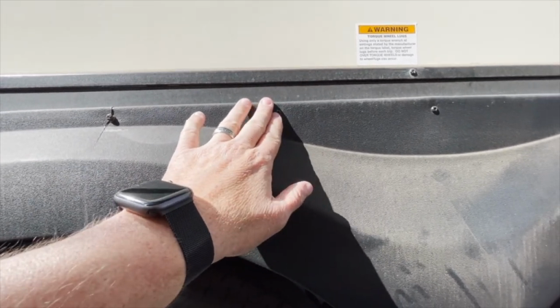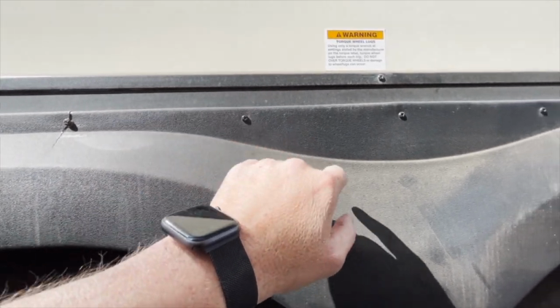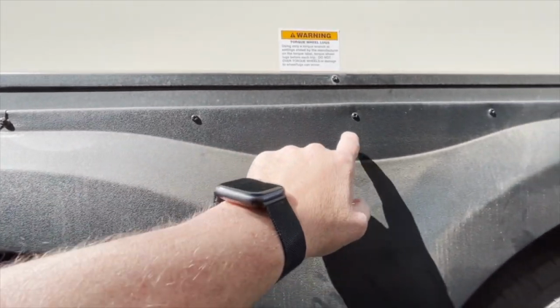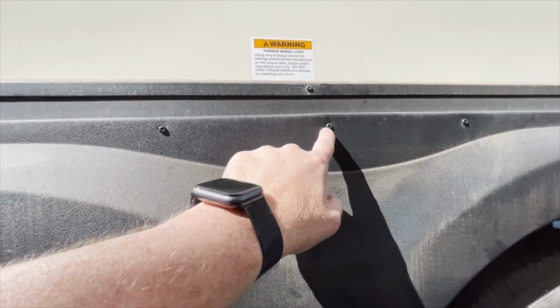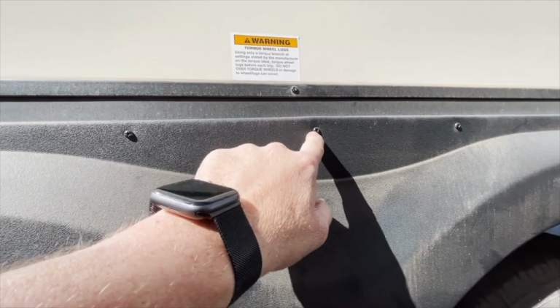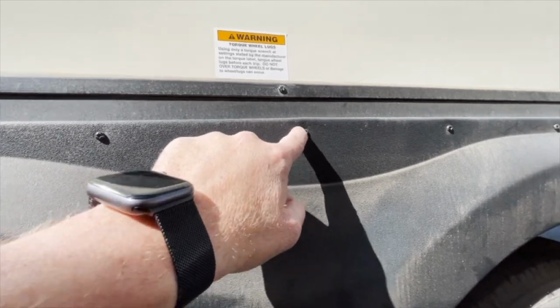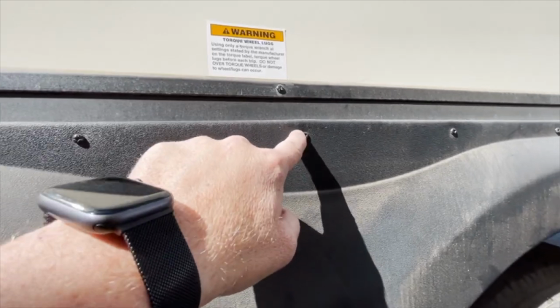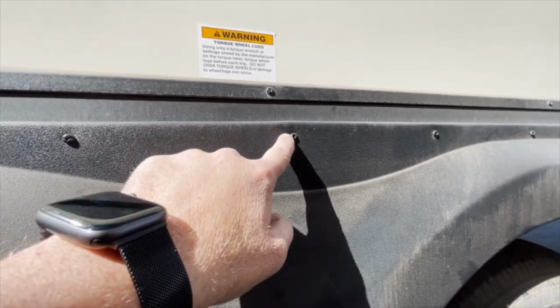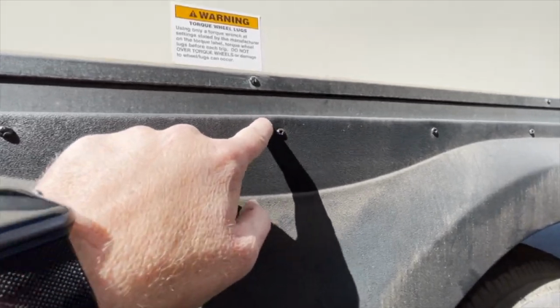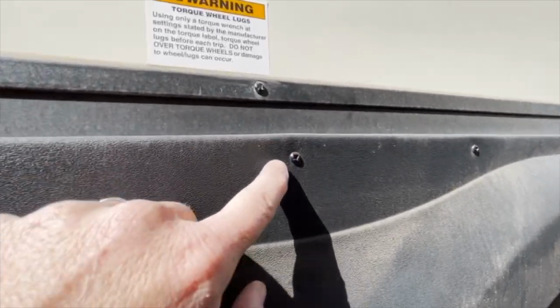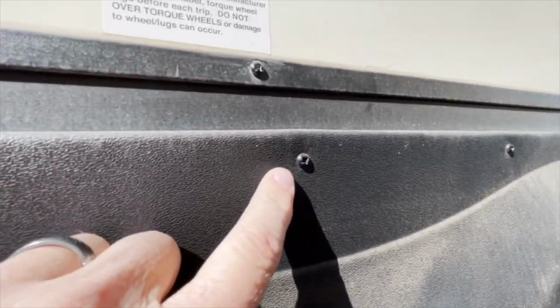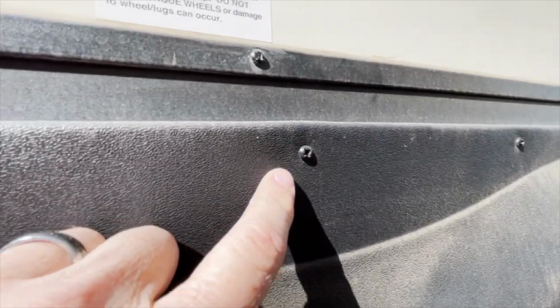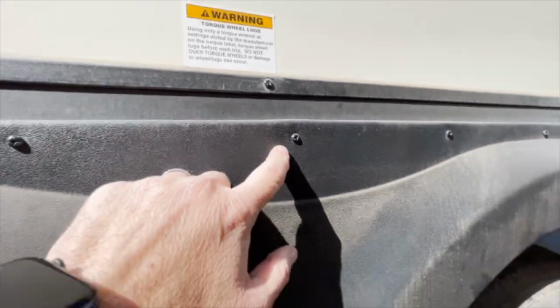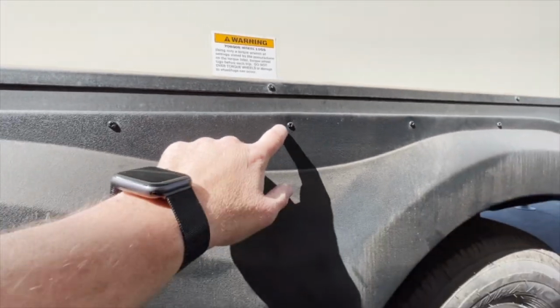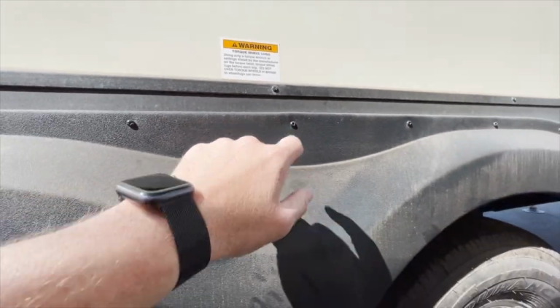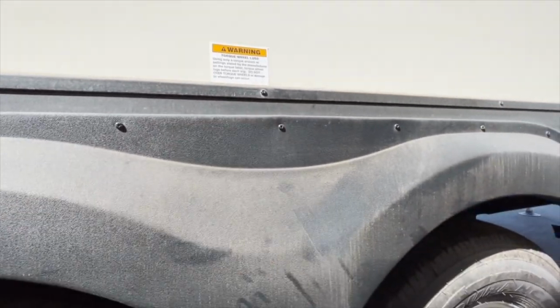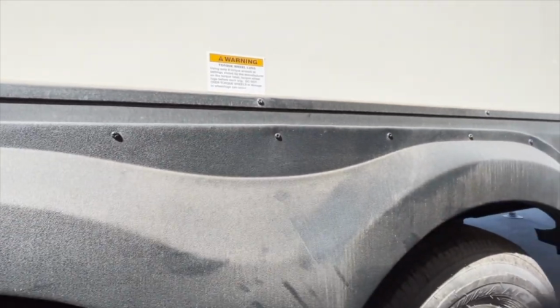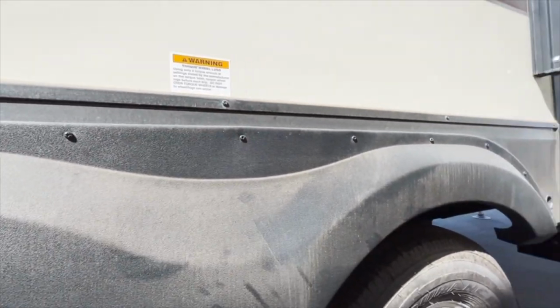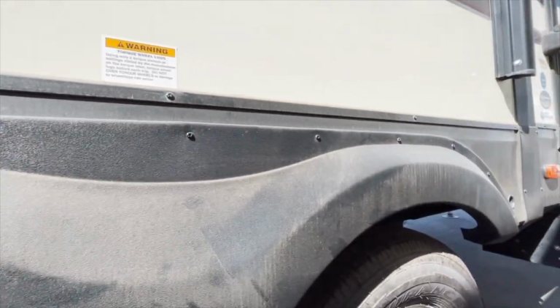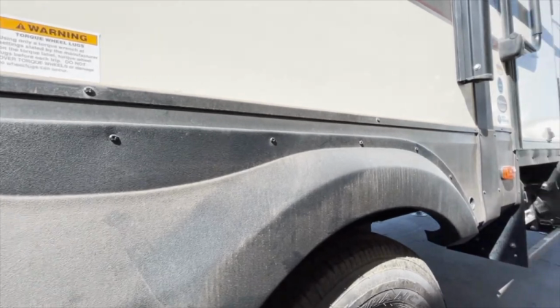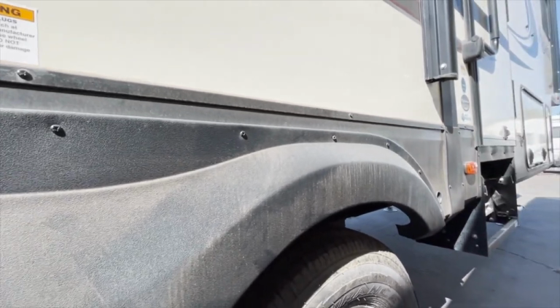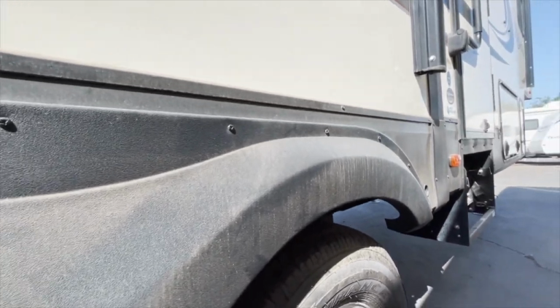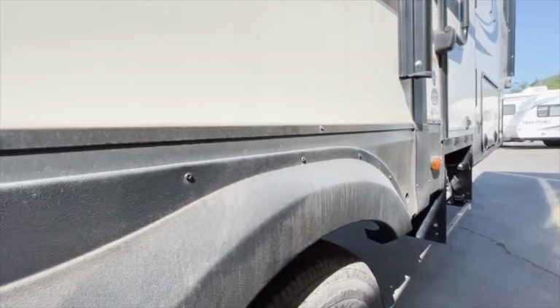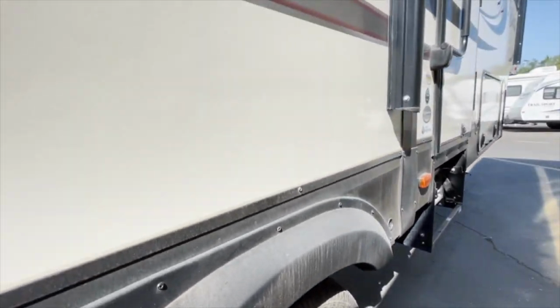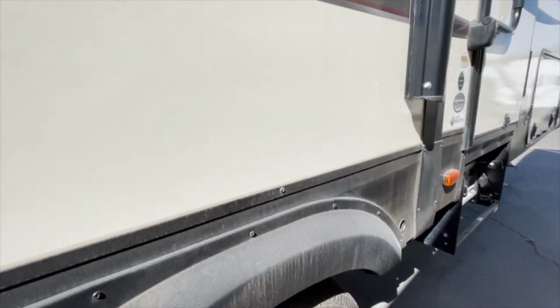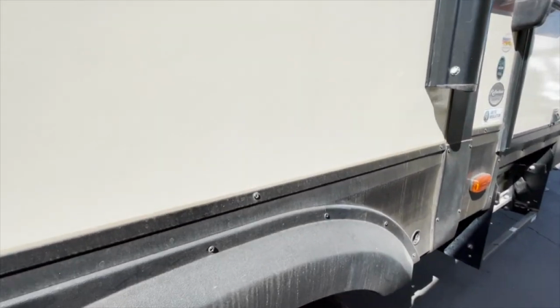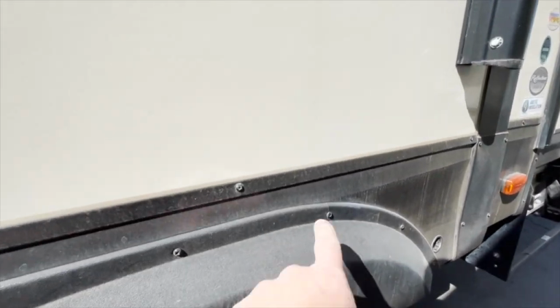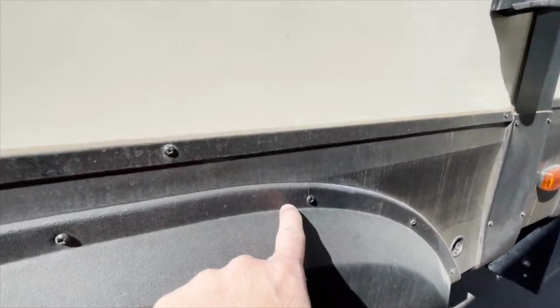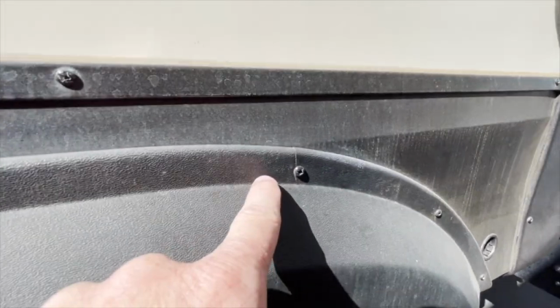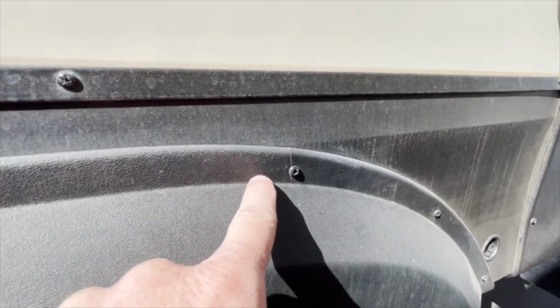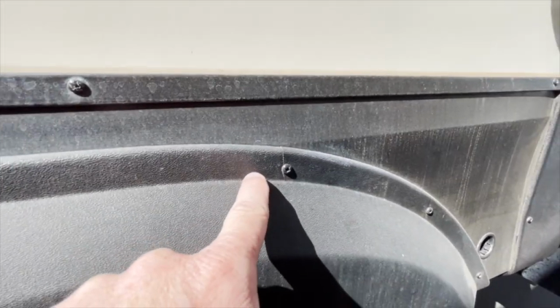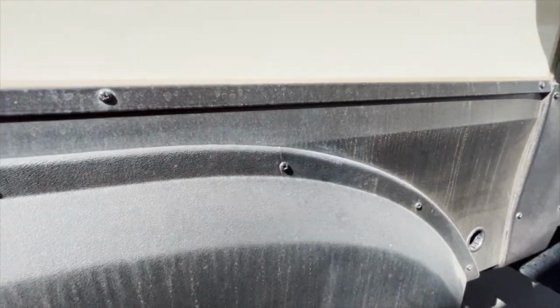This area has a bushing that holds it in place, so when it gets tightened up too tight, you'll see it makes an indentation and expands out a little bit. That'll help keep it from moving around and from splitting and cracking like this one.